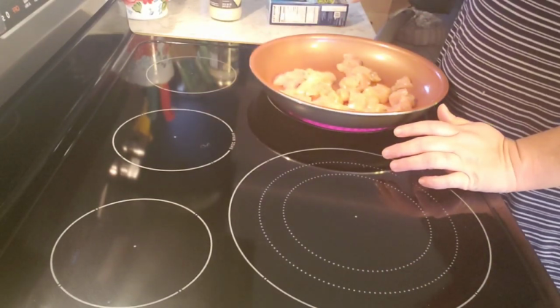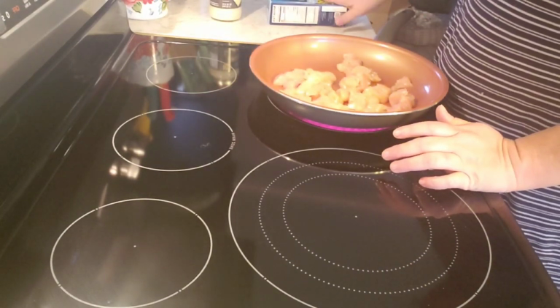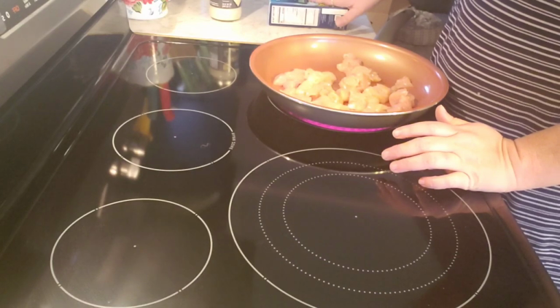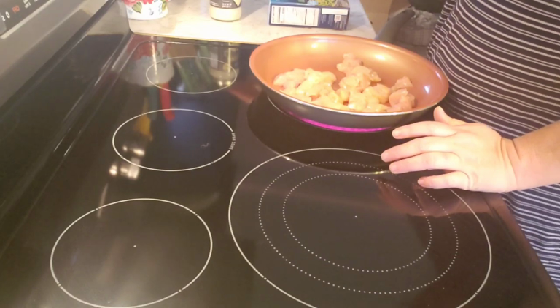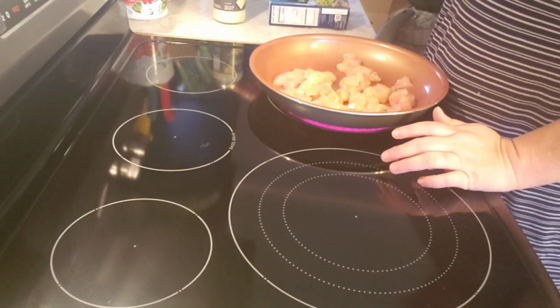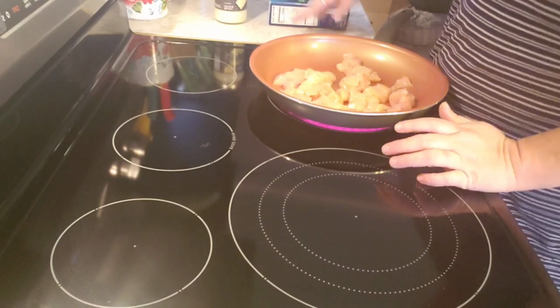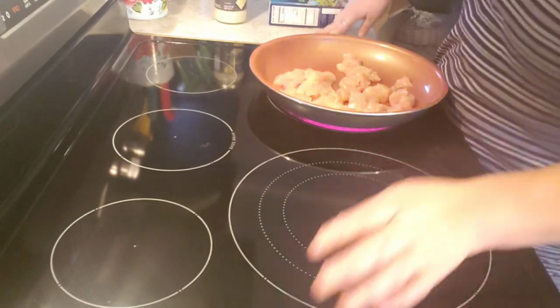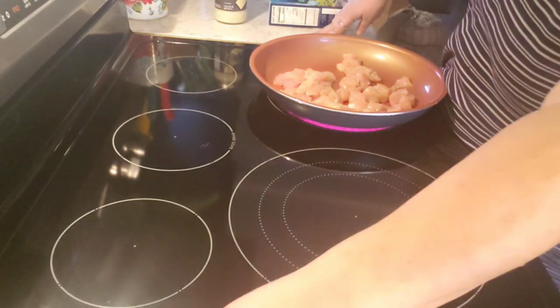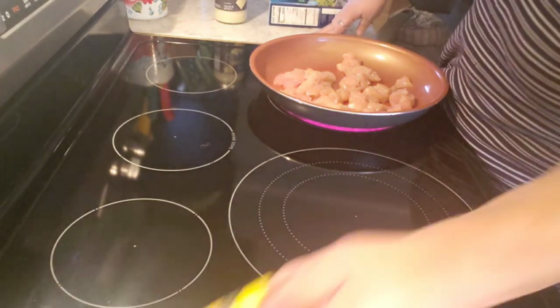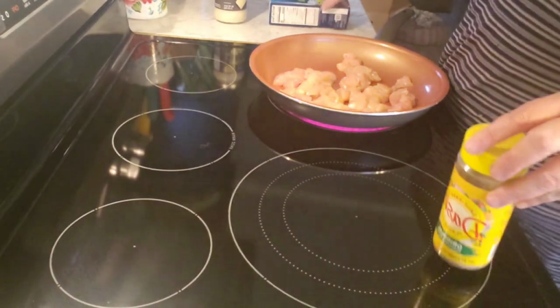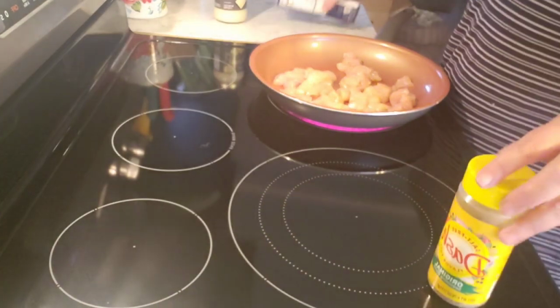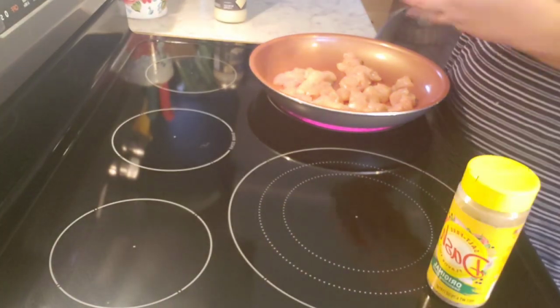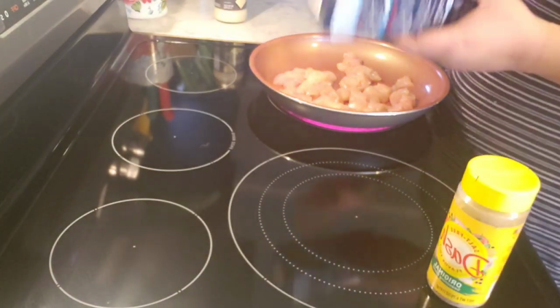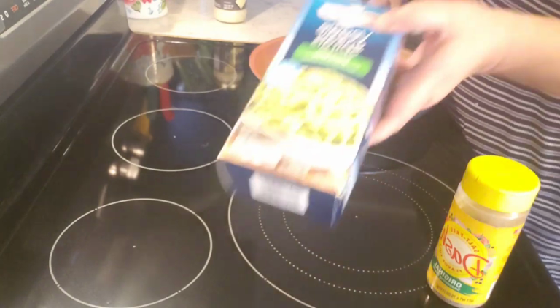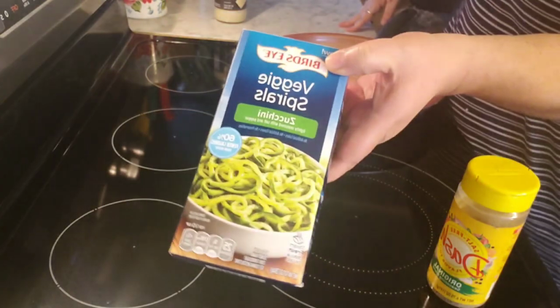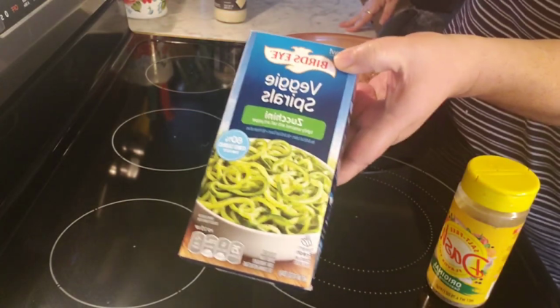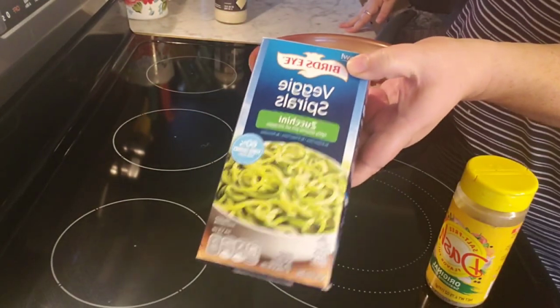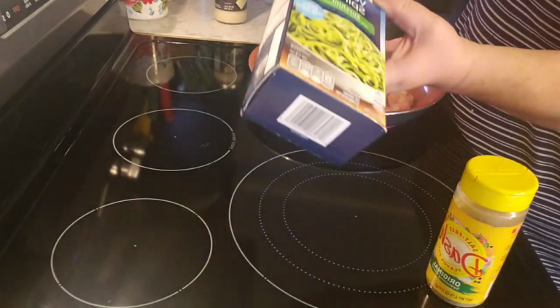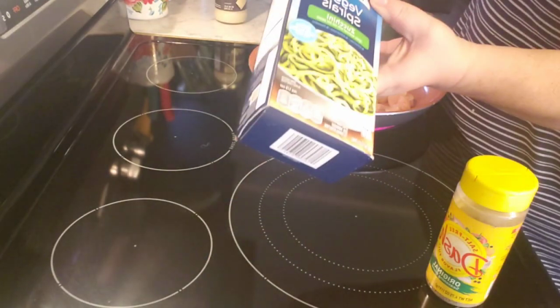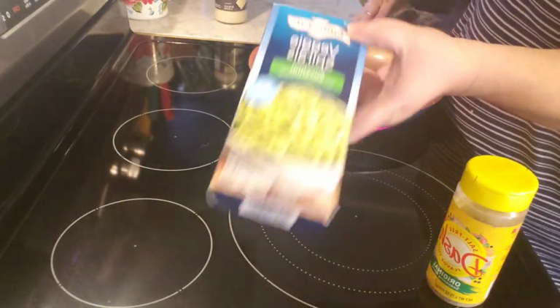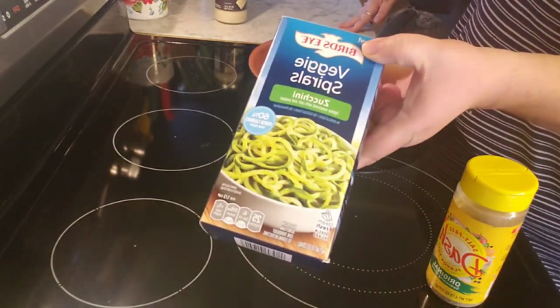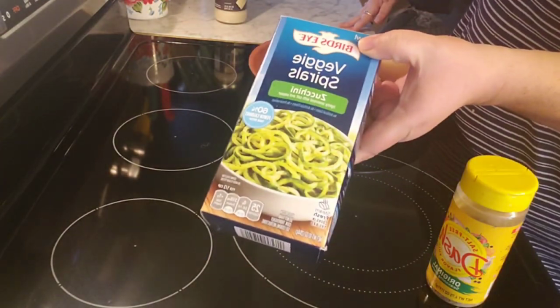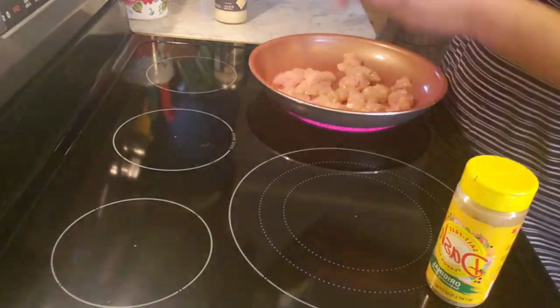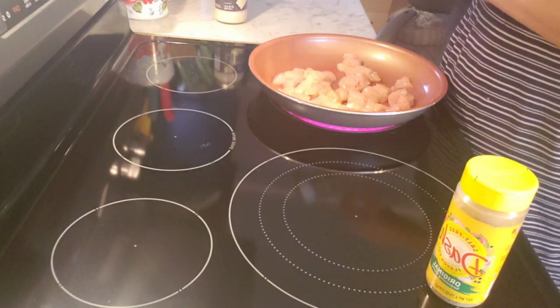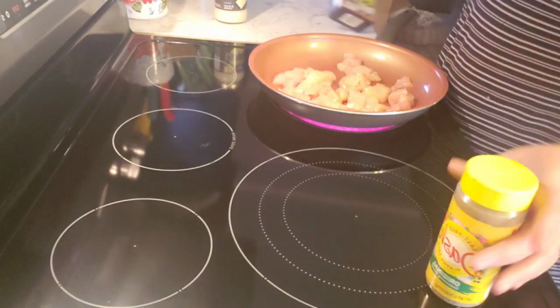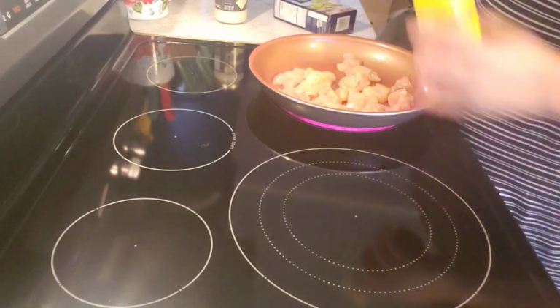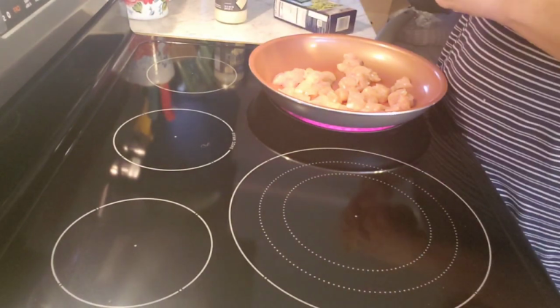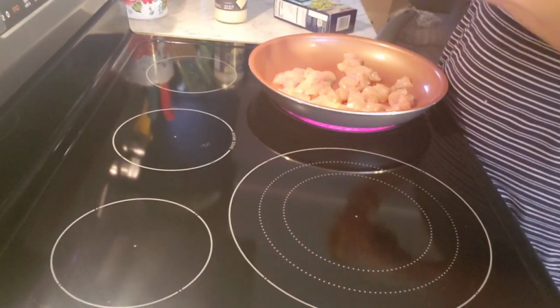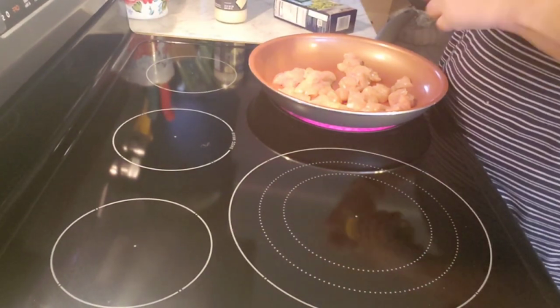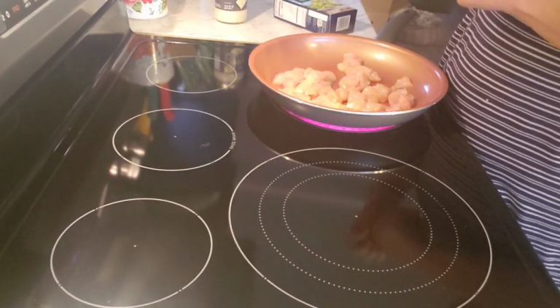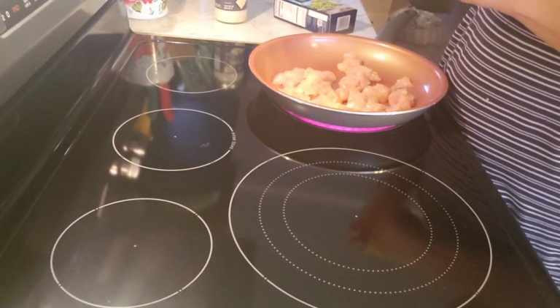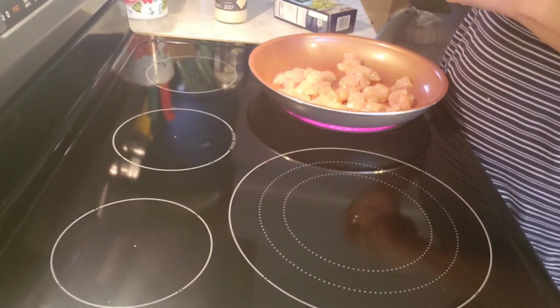Right now I want to make some low carb chicken alfredo. I'm going to make it low carb by using these veggie spirals as the noodles. I already got the chicken all cut up.